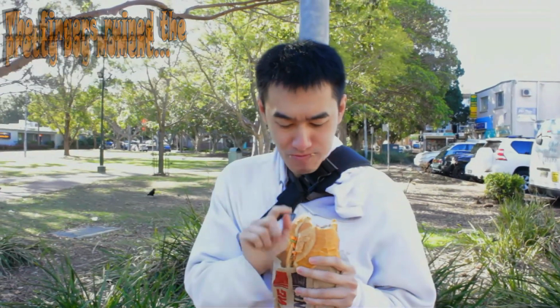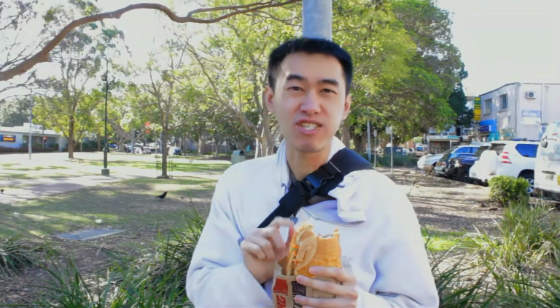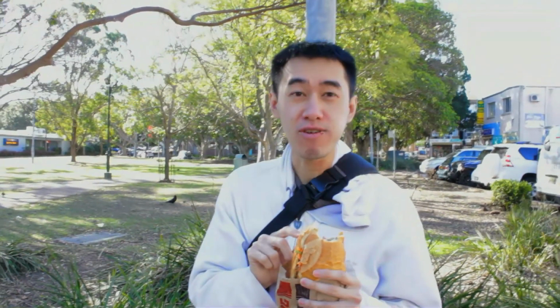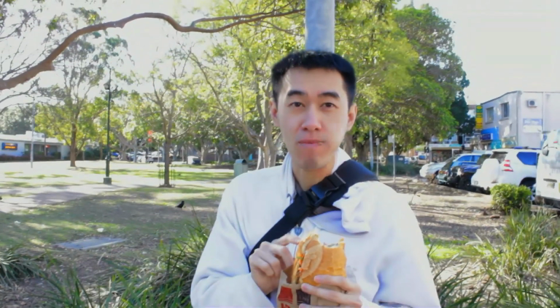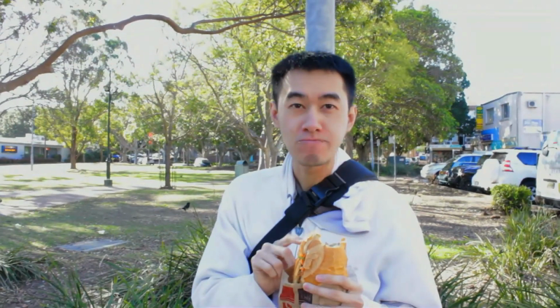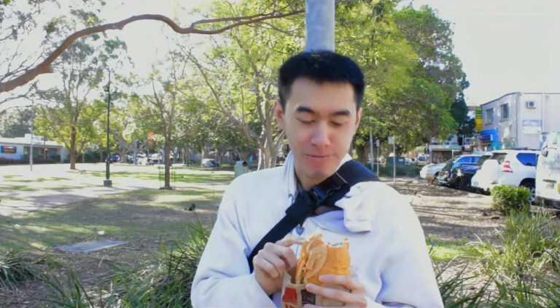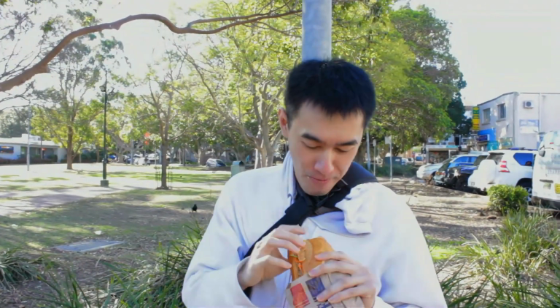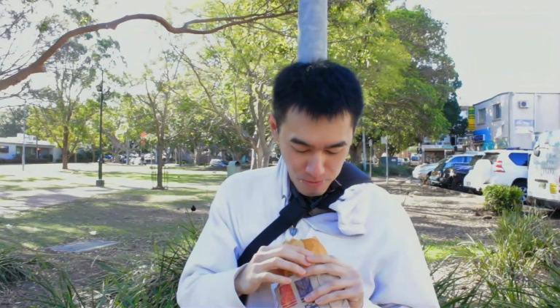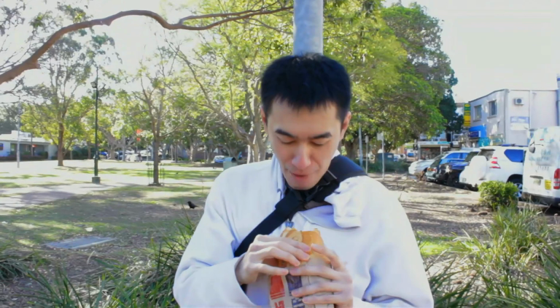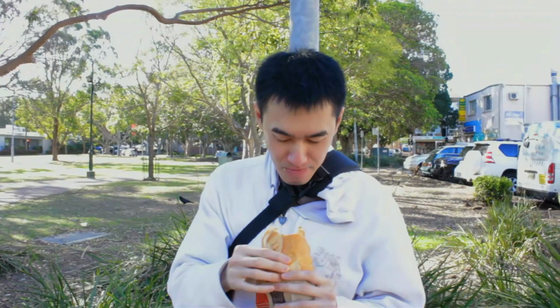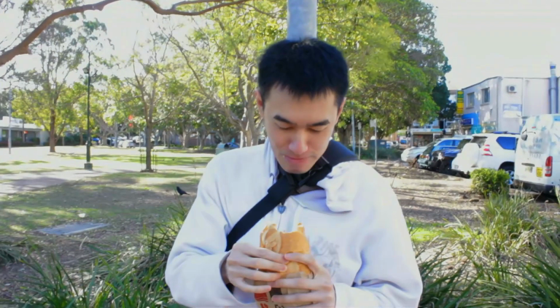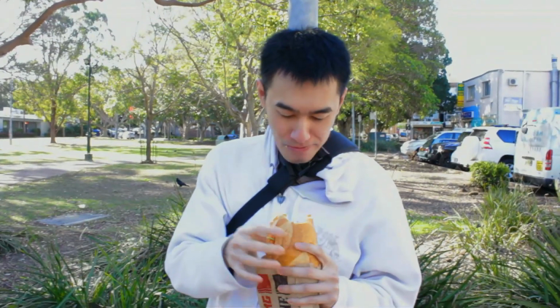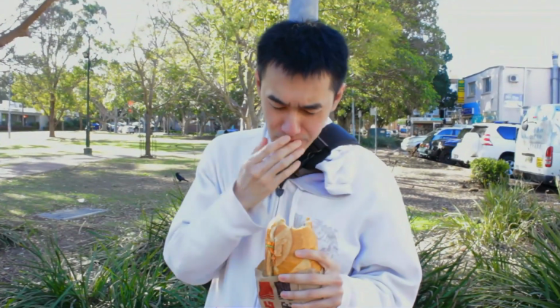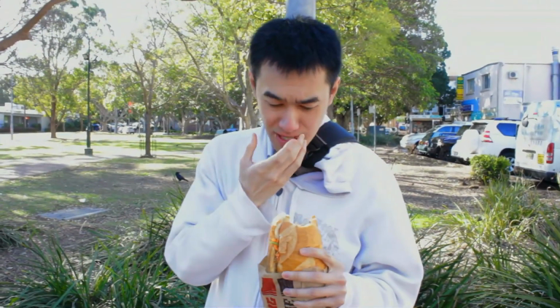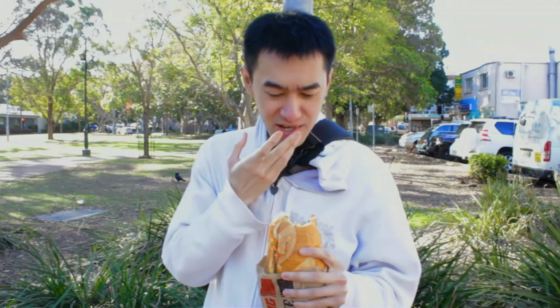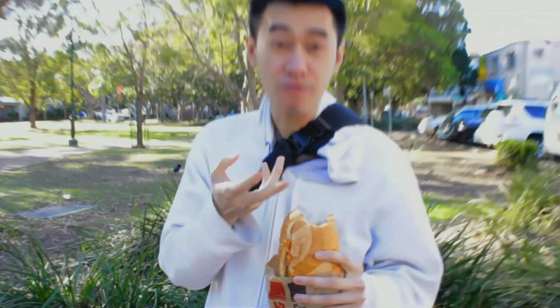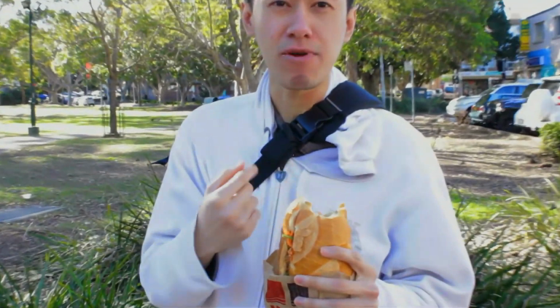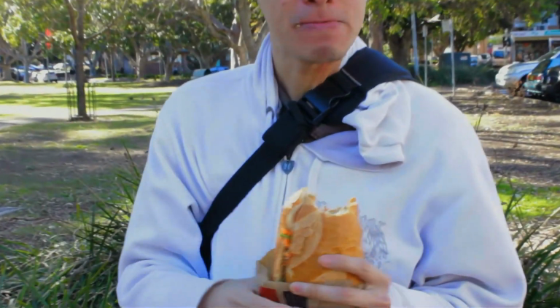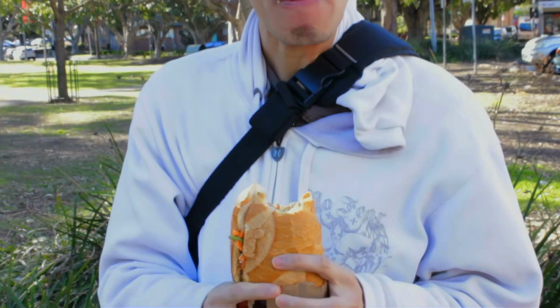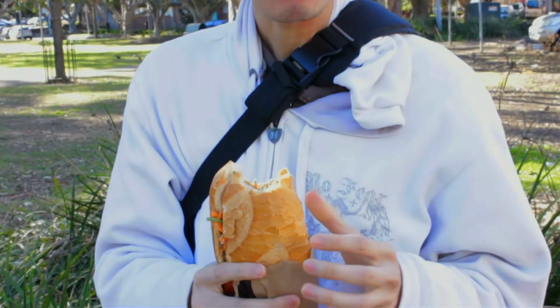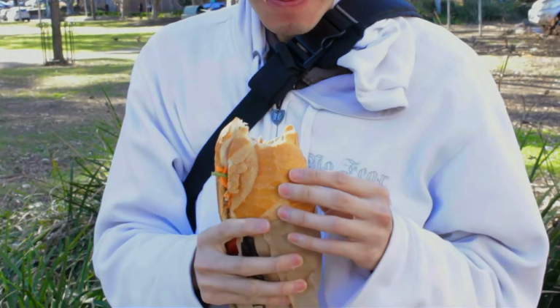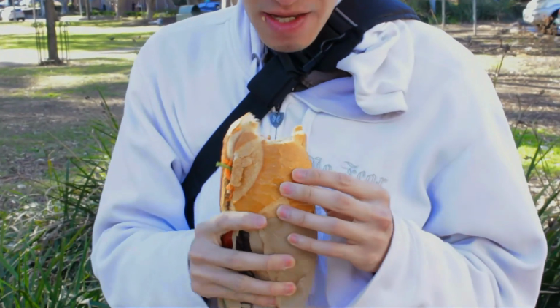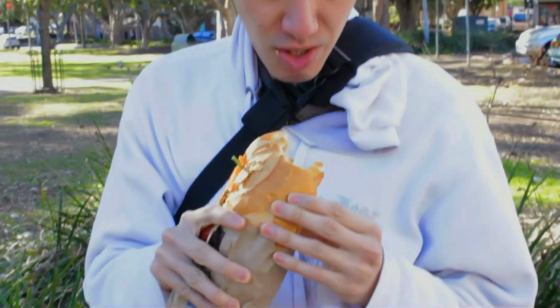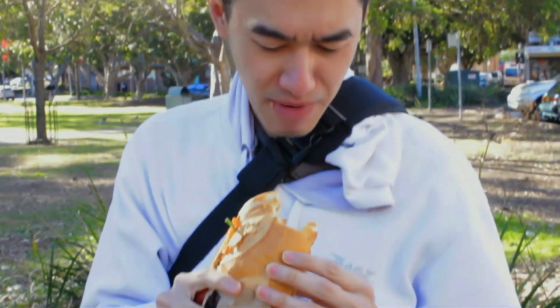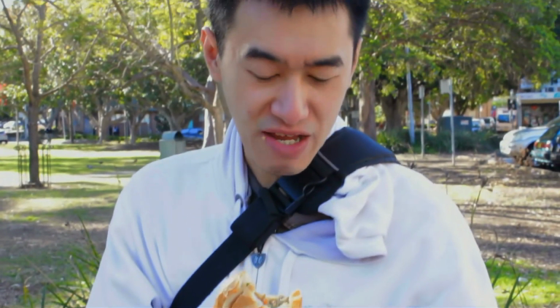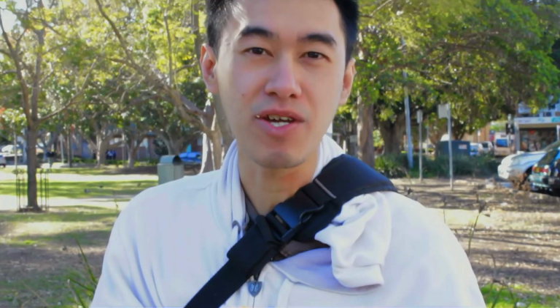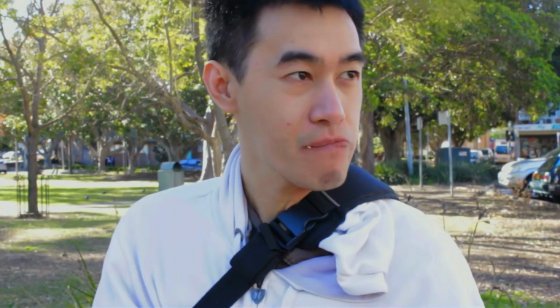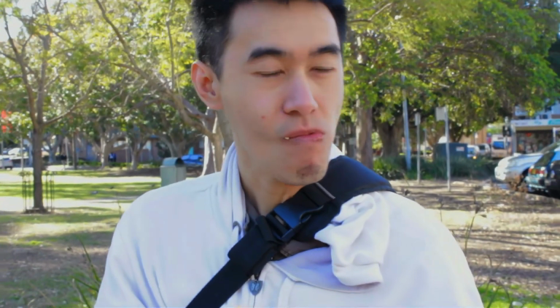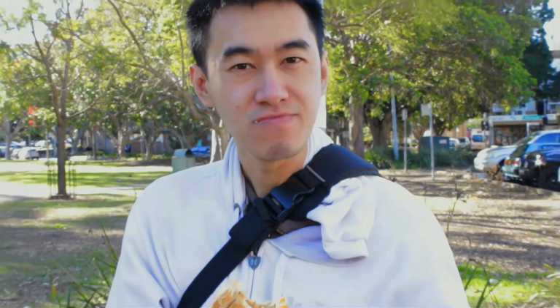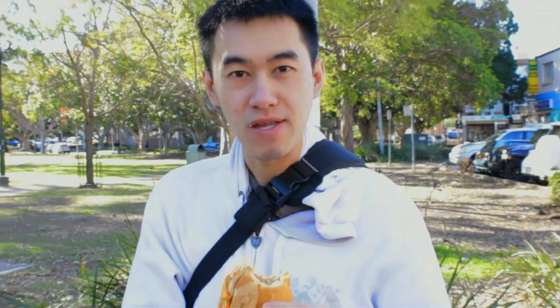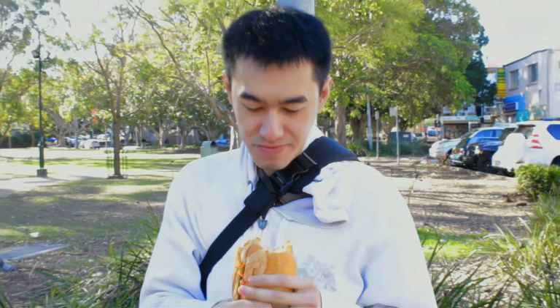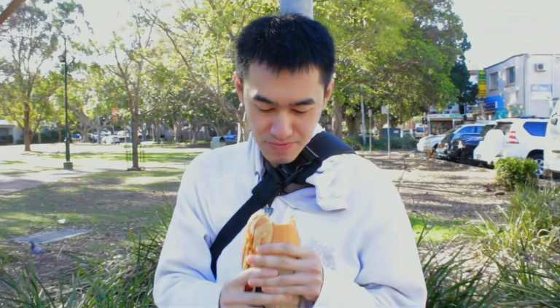The bread is crunchy, bro. As I suspected, it's crispy. The chicken has good flavoring, bro. It has those Asian barbecue flavoring. The chicken, yeah.